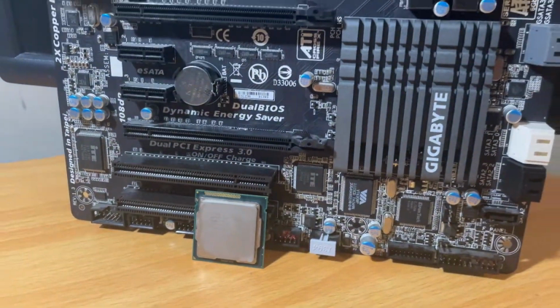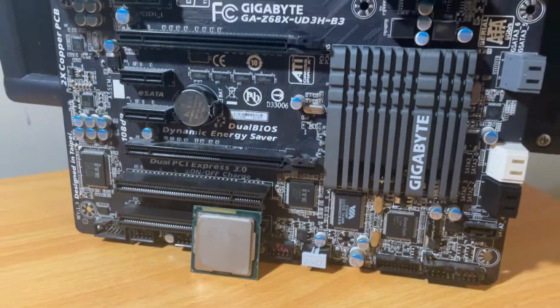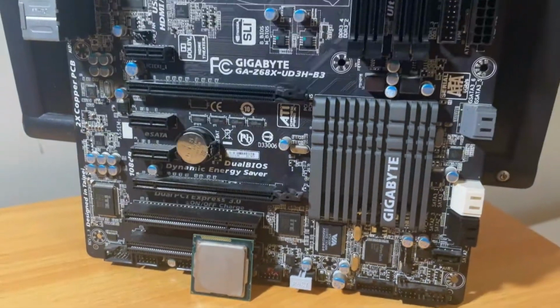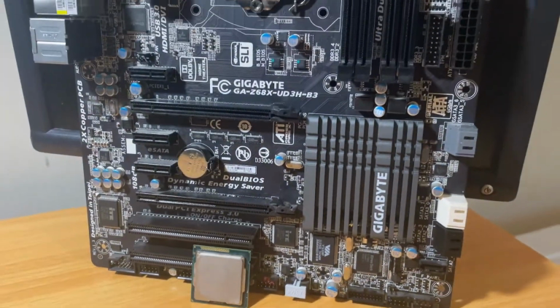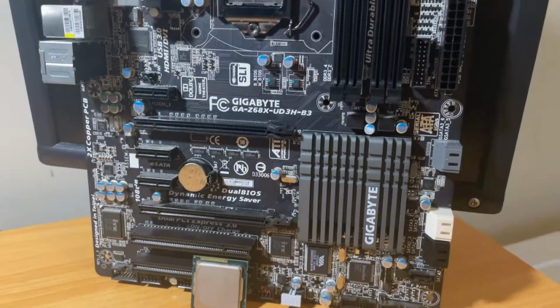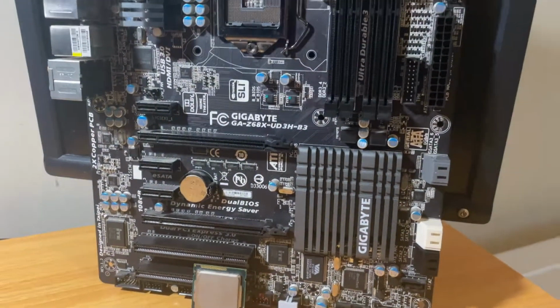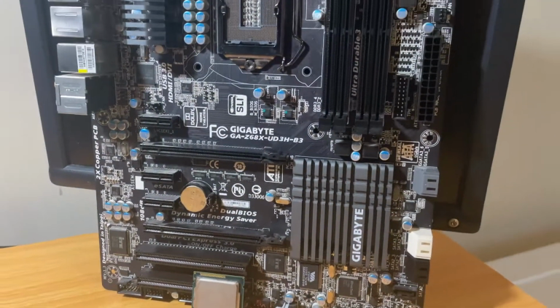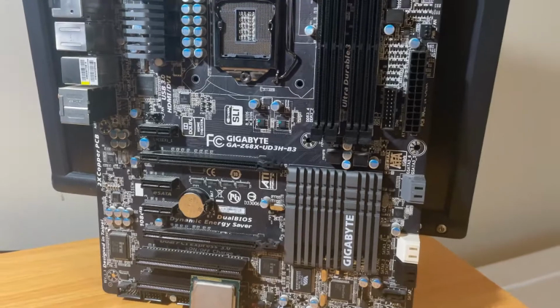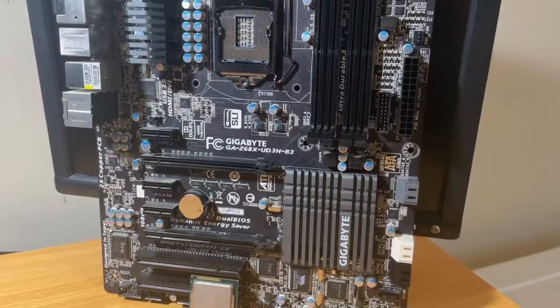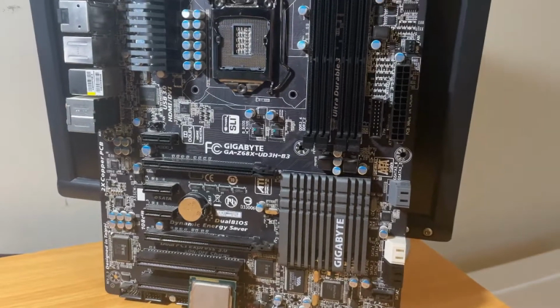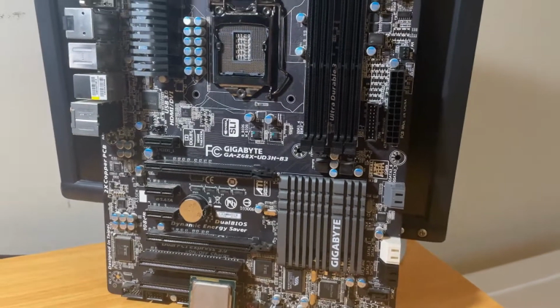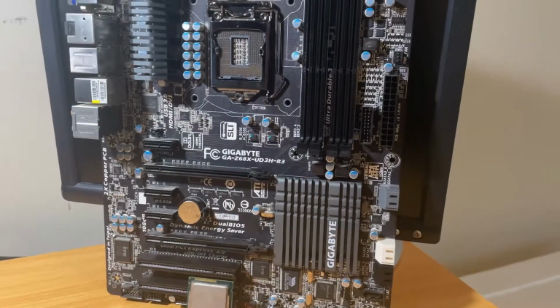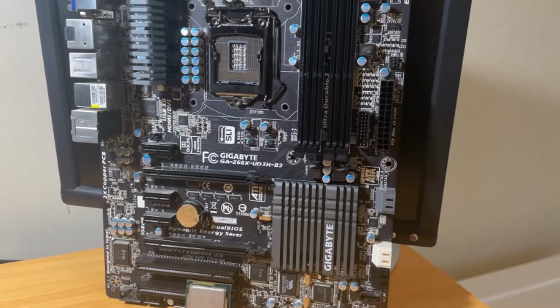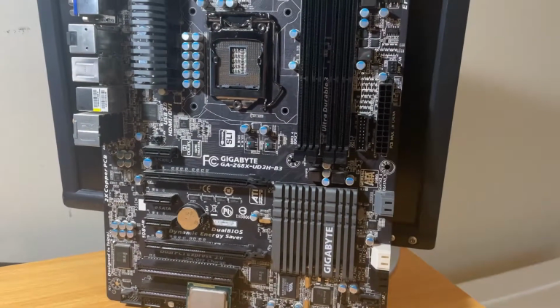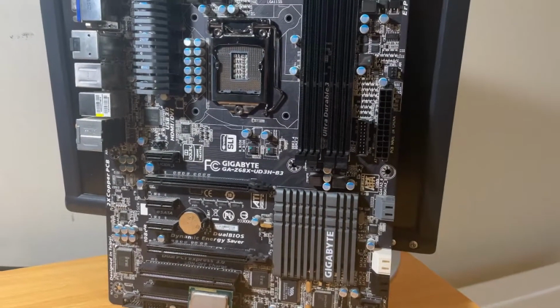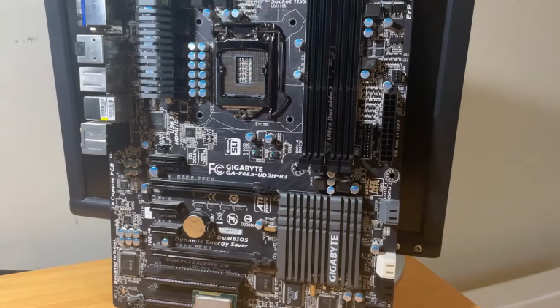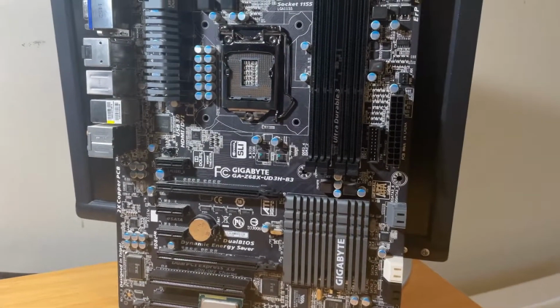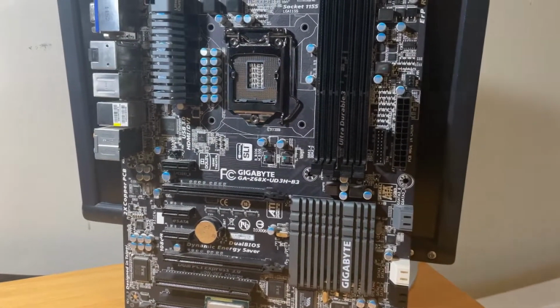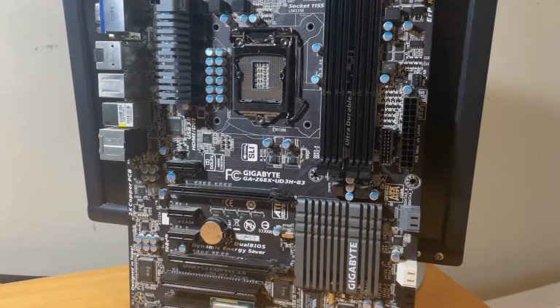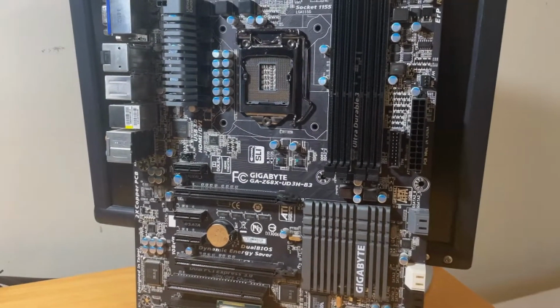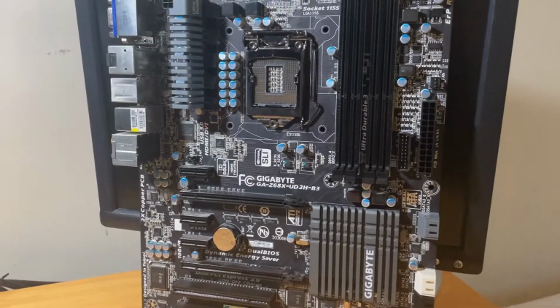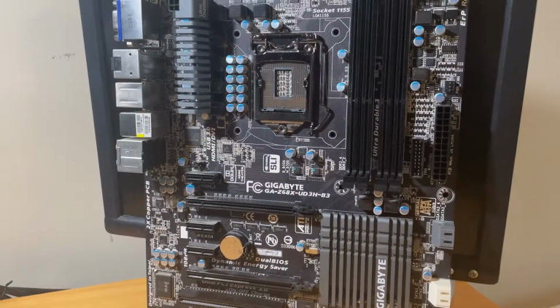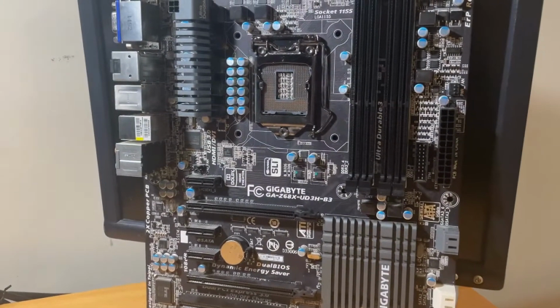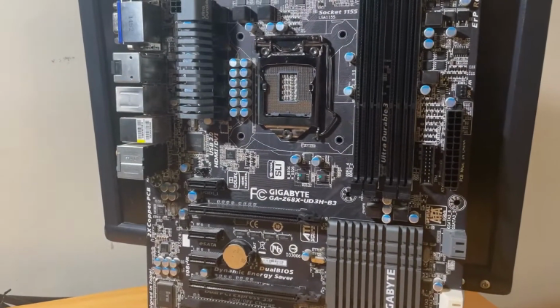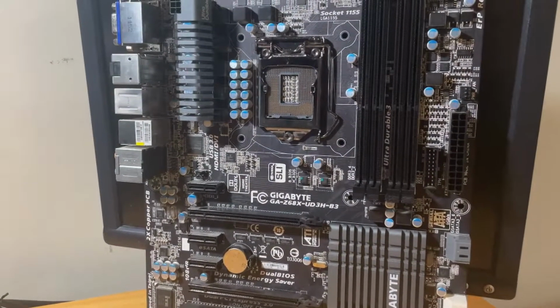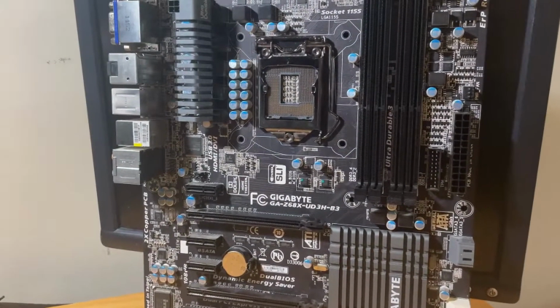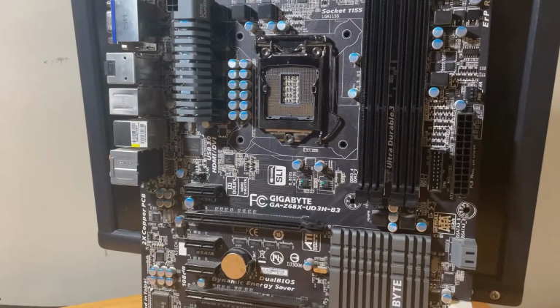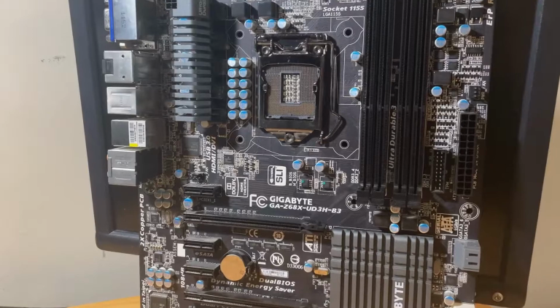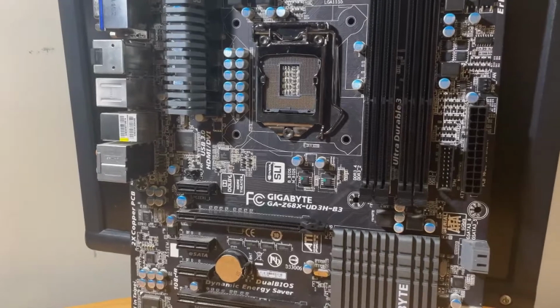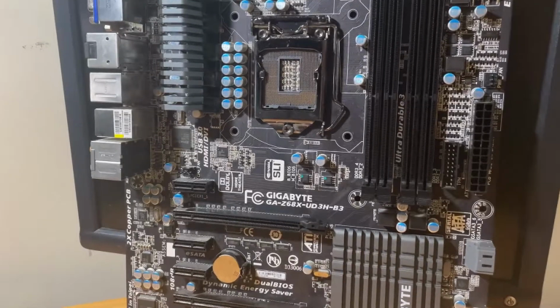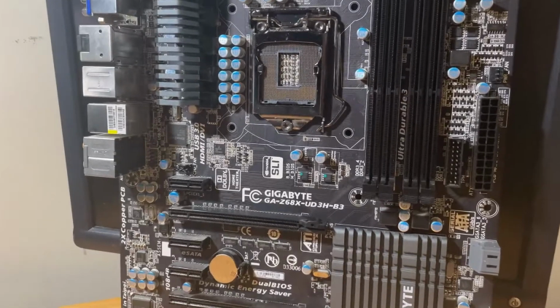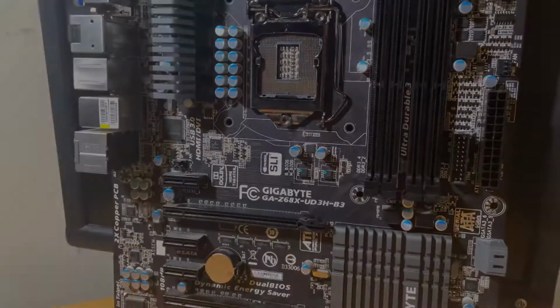Now that we've showcased all the parts we're going to be using for this testing, let's go ahead and assemble the test bench and do some benchmarks.